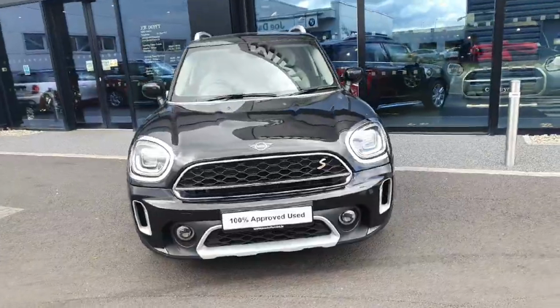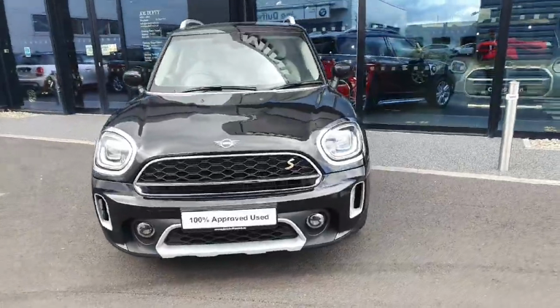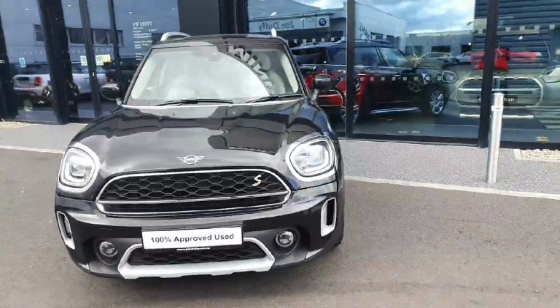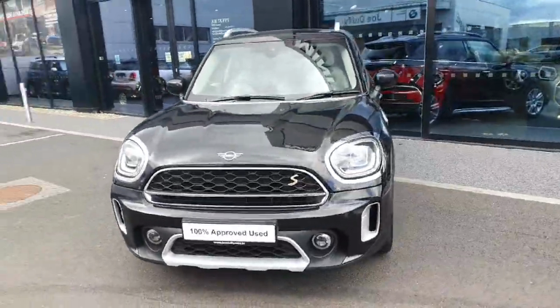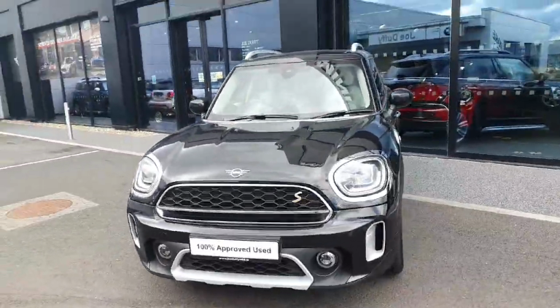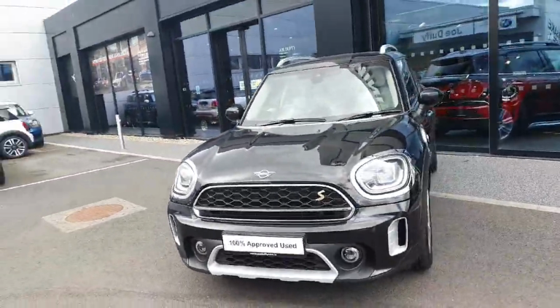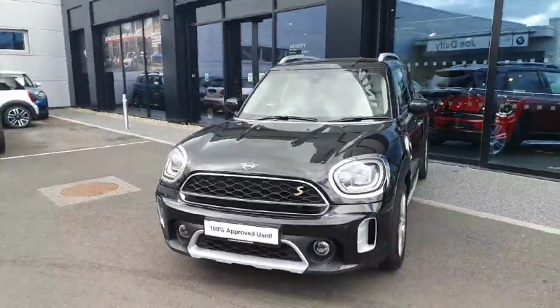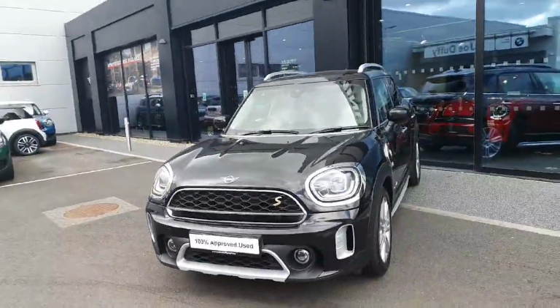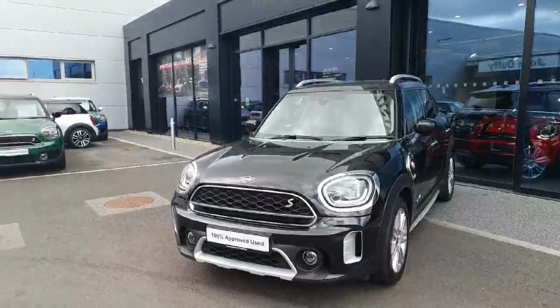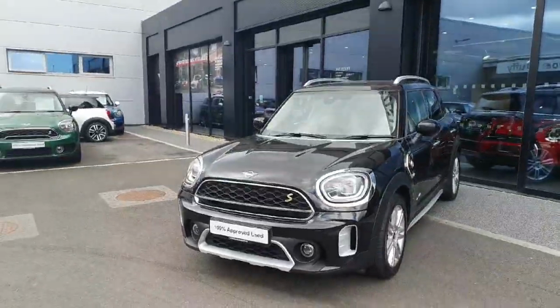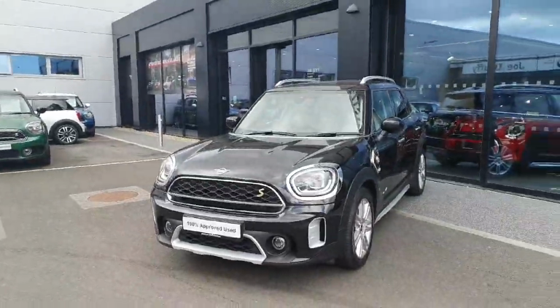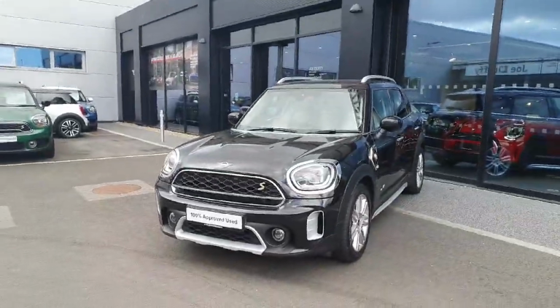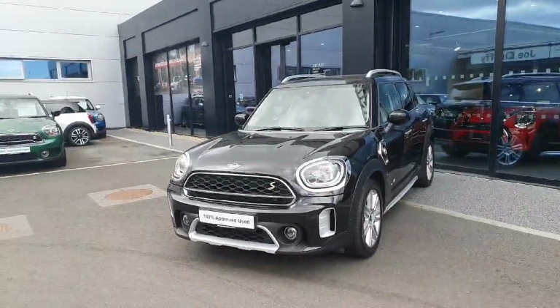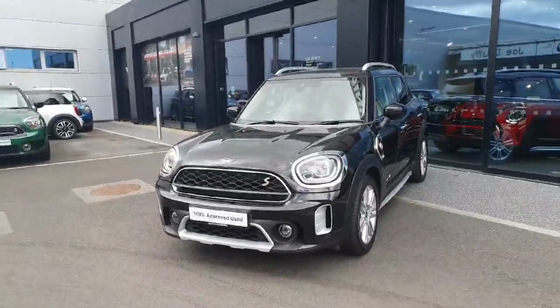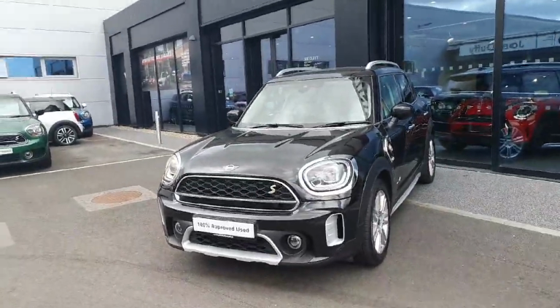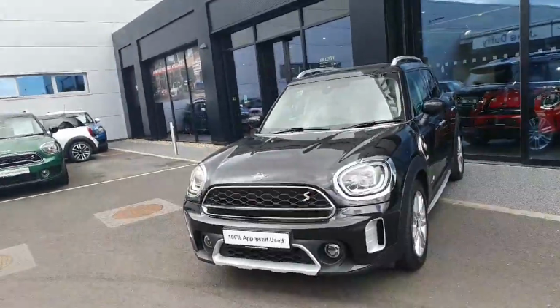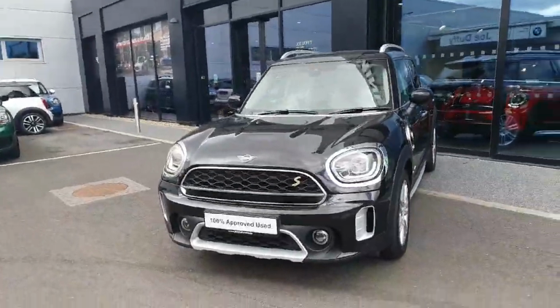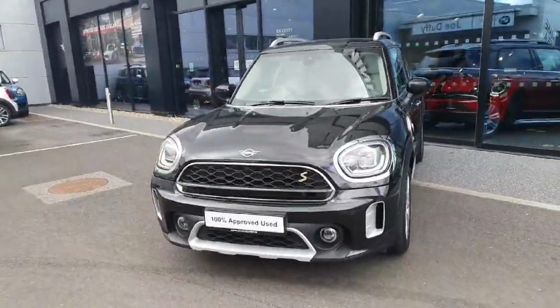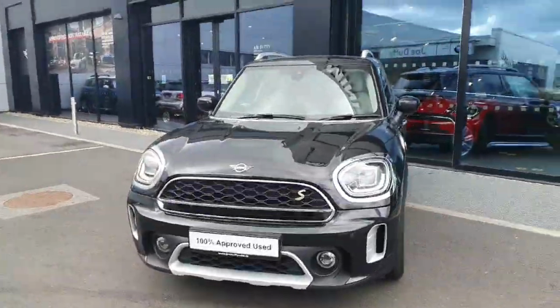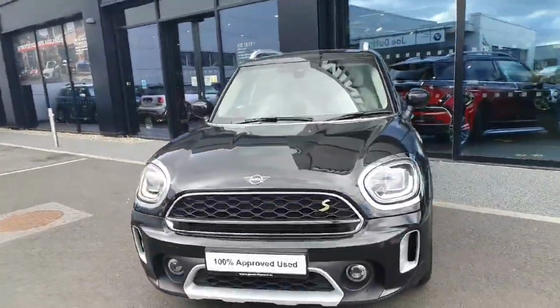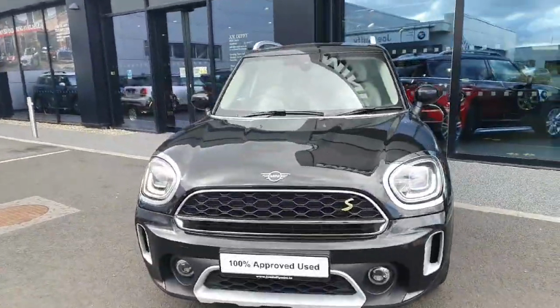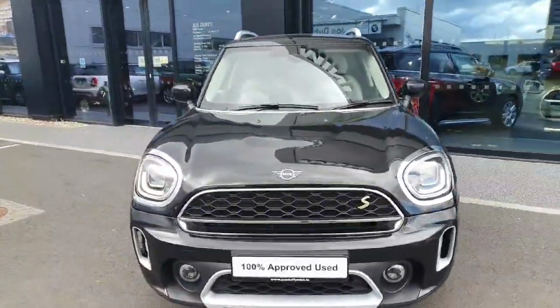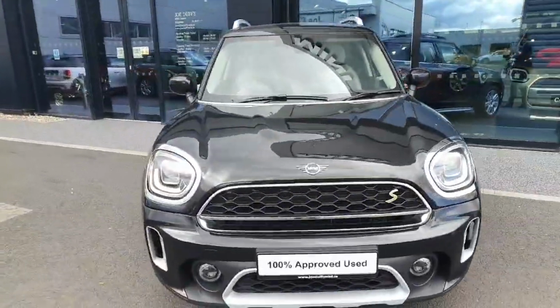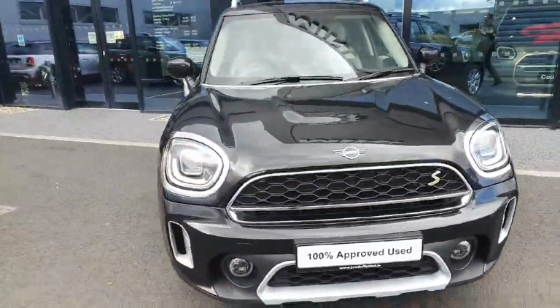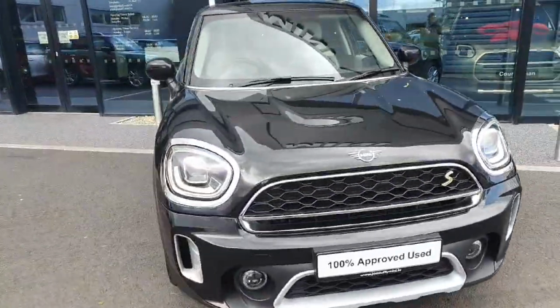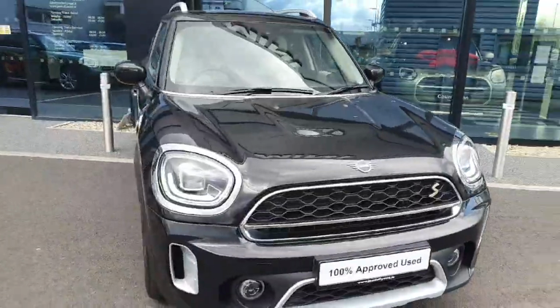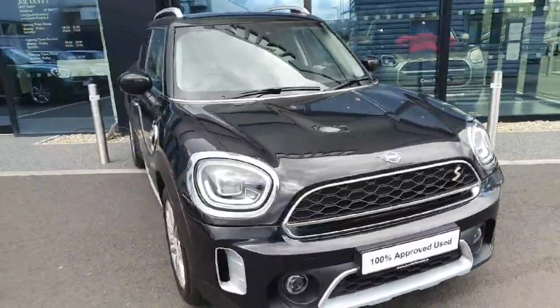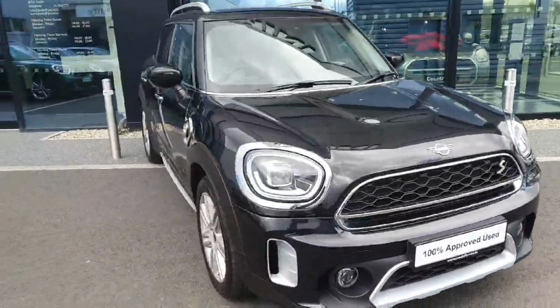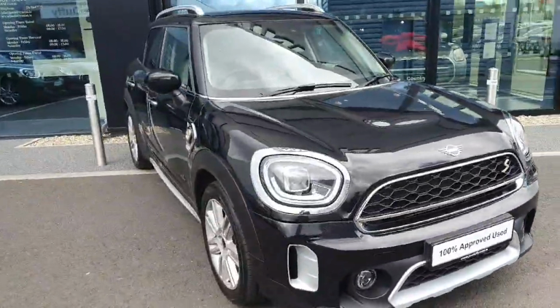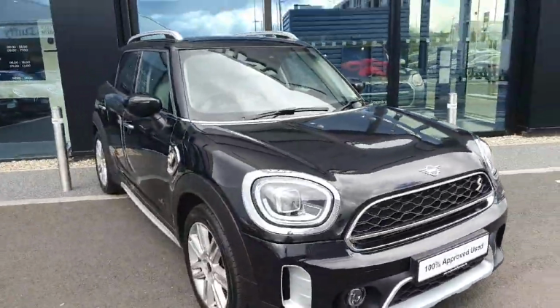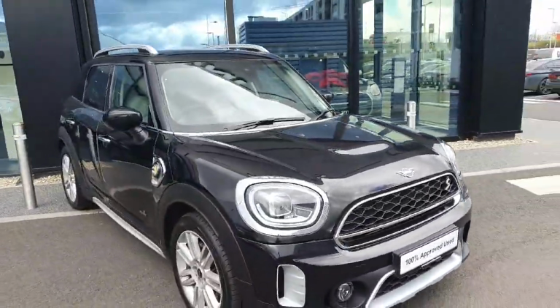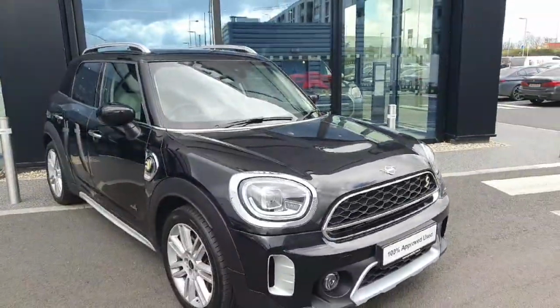If you have any questions or queries about this Countryman, would like to bring it on a test drive, or any of the other vehicles in our showroom for that matter, please don't hesitate to contact me over at Joe Duffy Mini. Thank you.